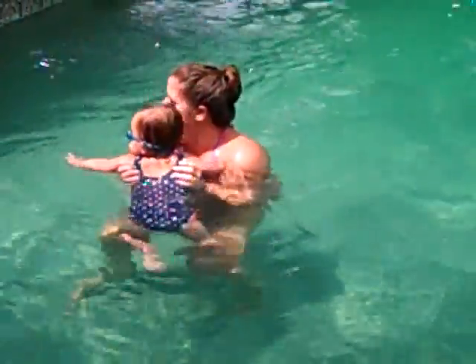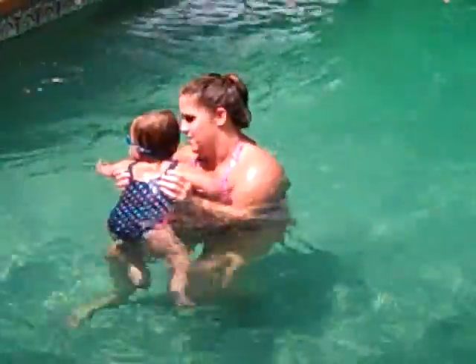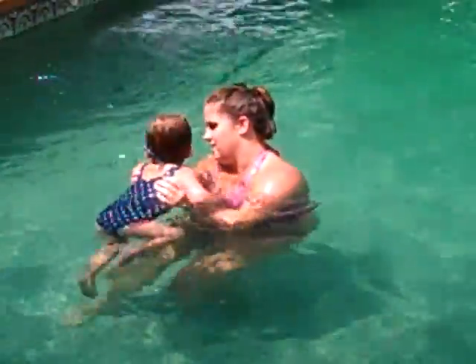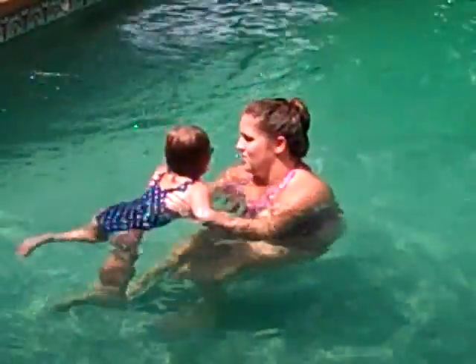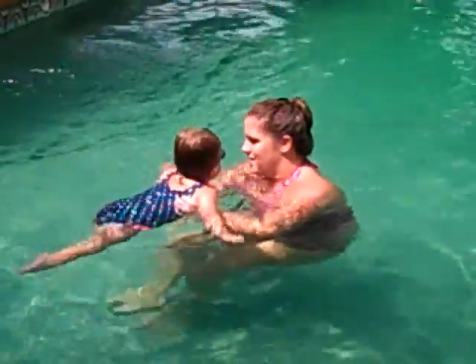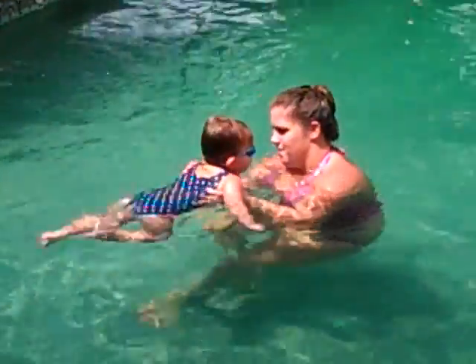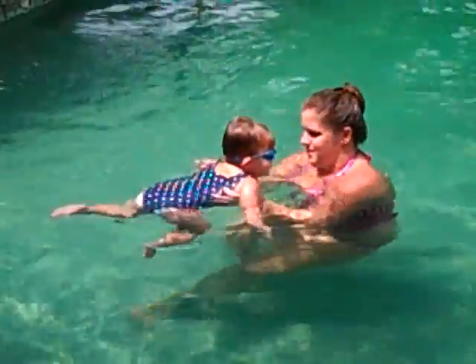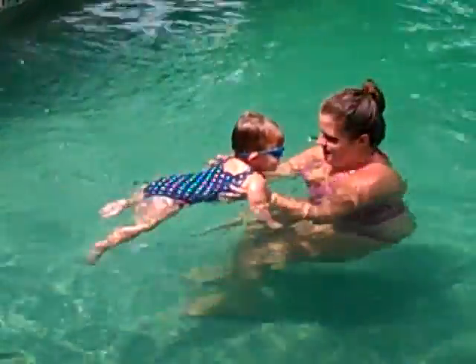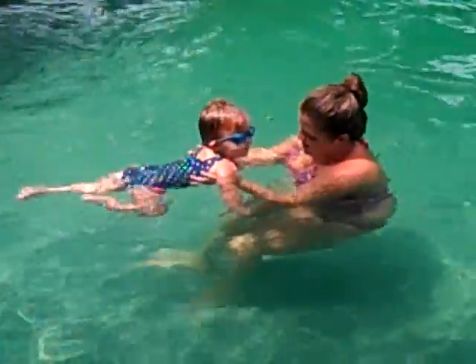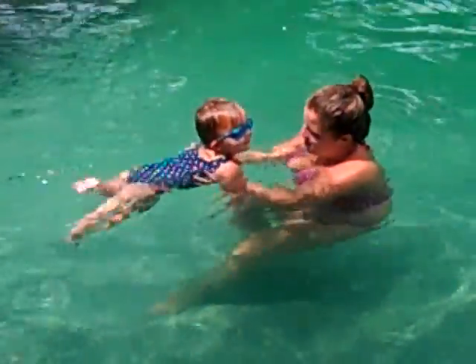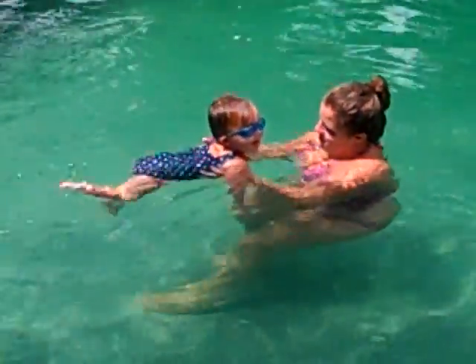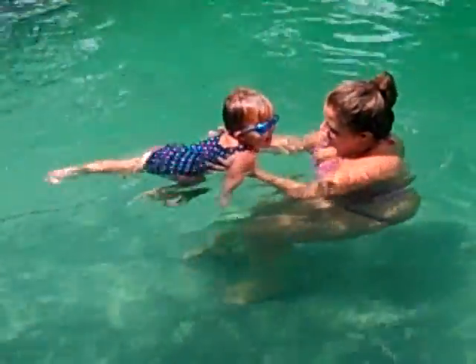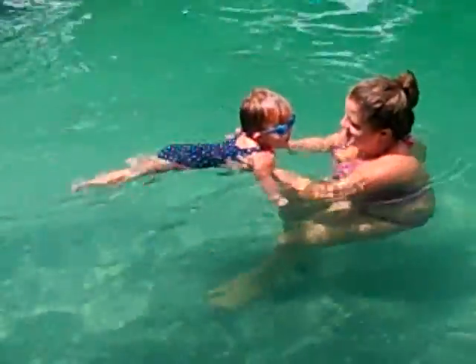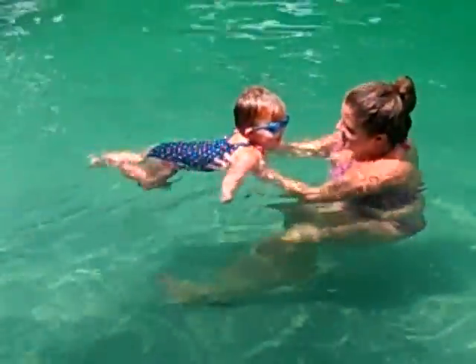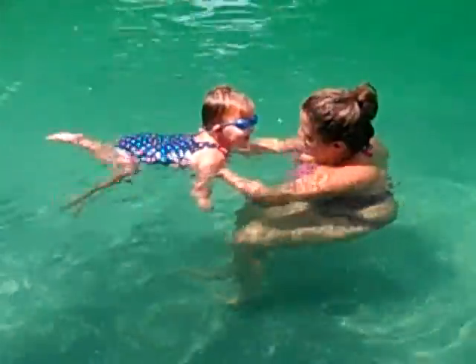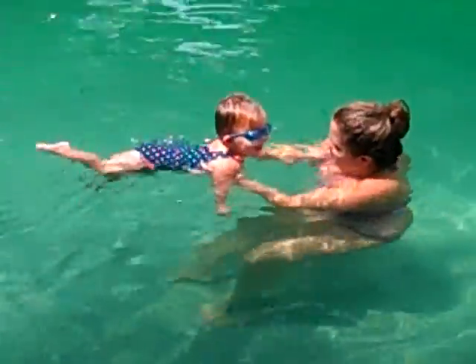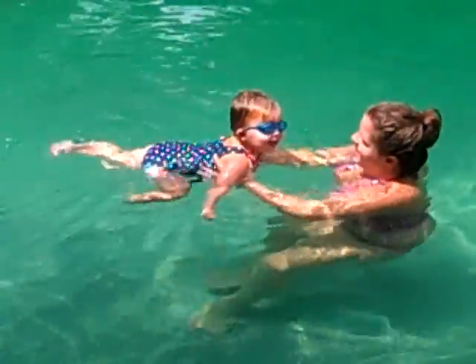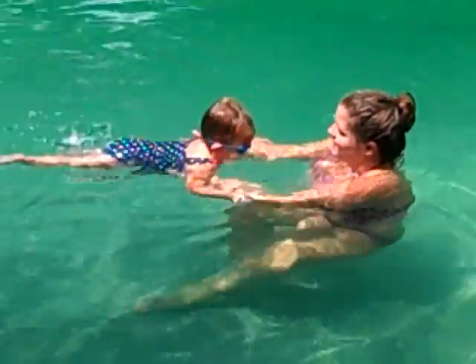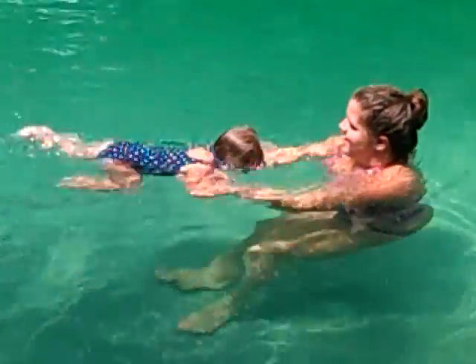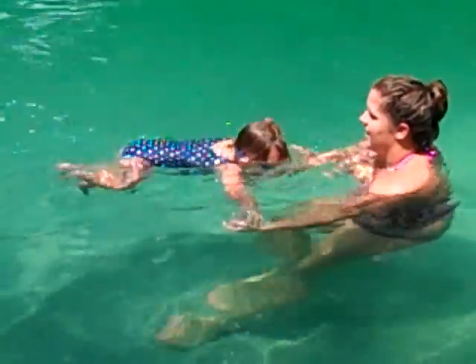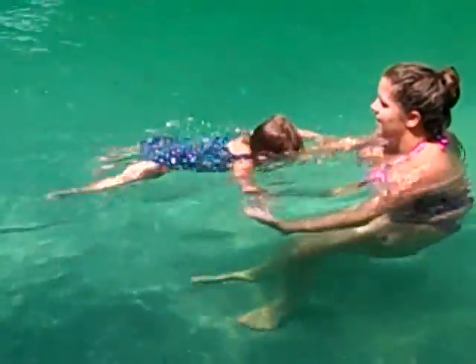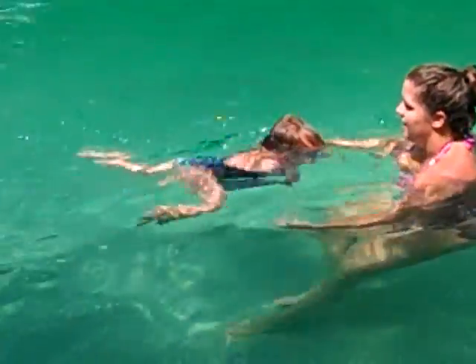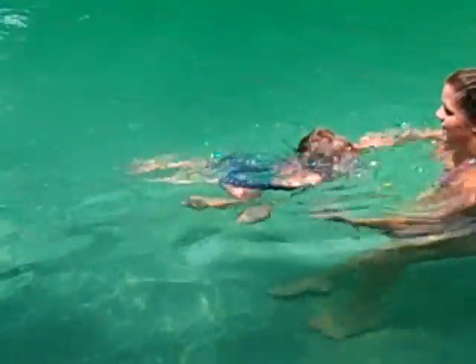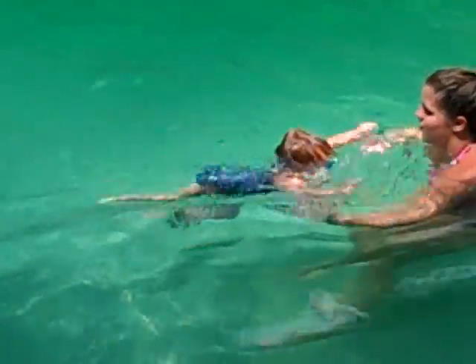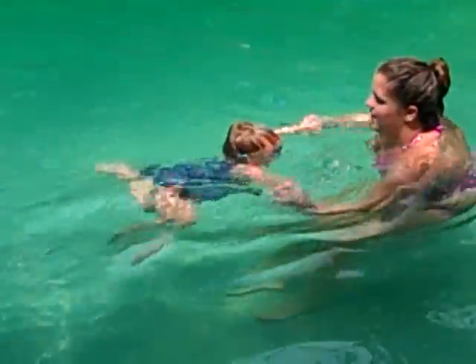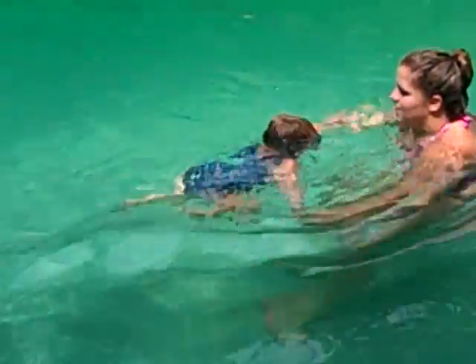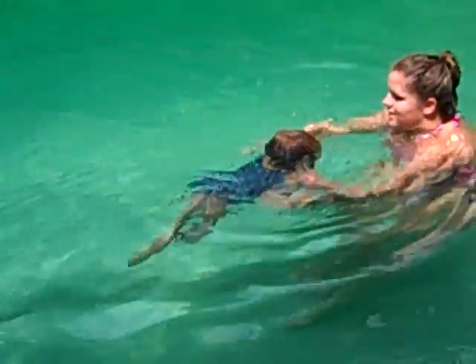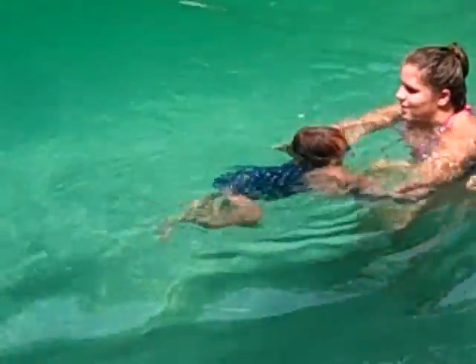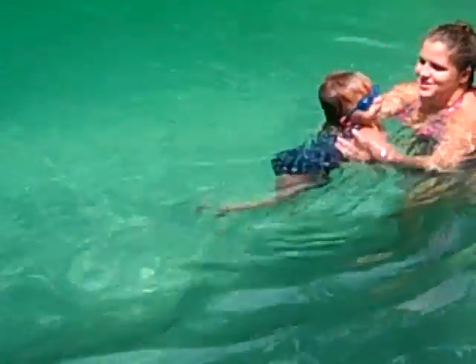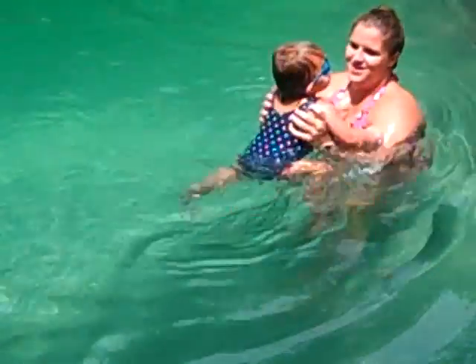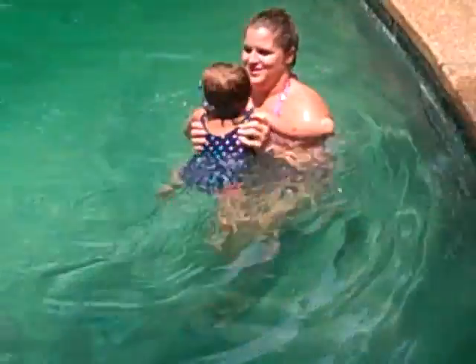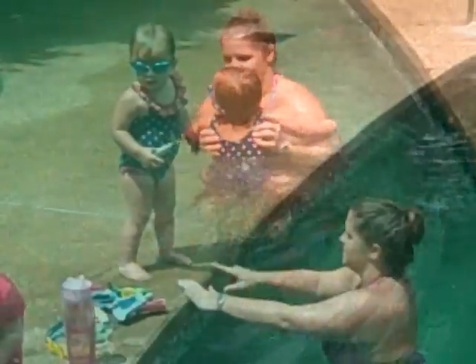We'll get that in a minute. You want to show them how you jump? Can you jump? Yes. One, two, three, go, kick, kick, kick. Reach for me, reach, reach, reach. Good job.